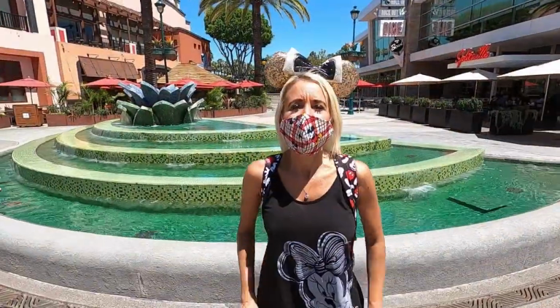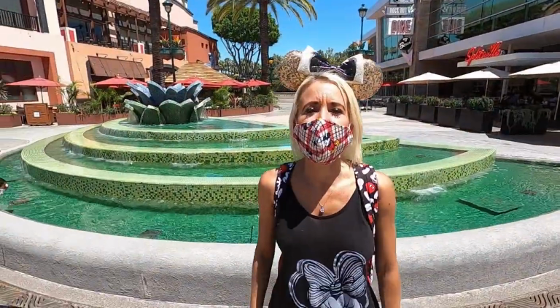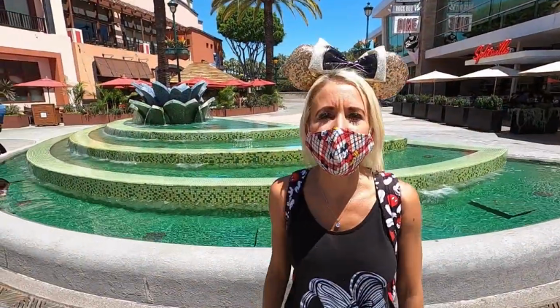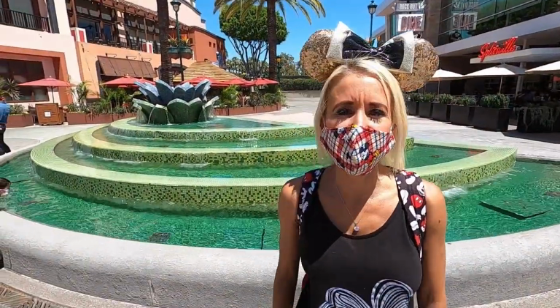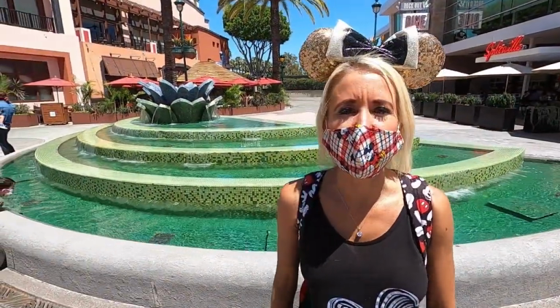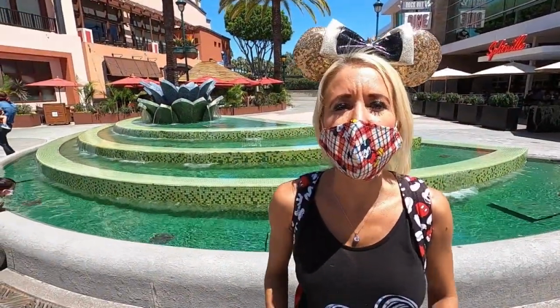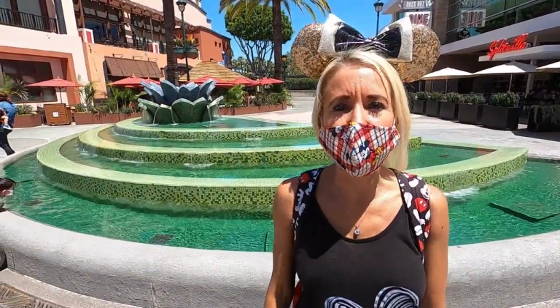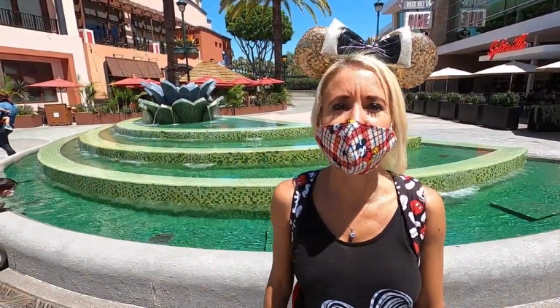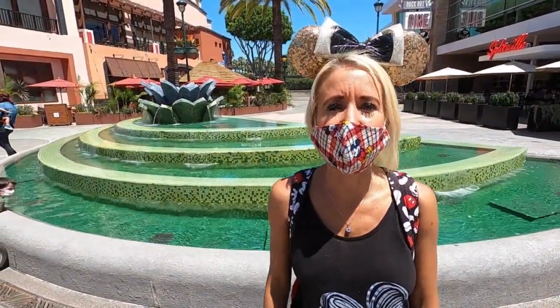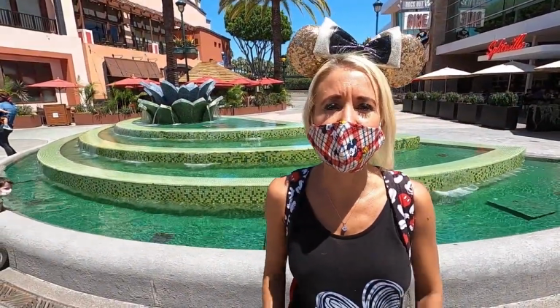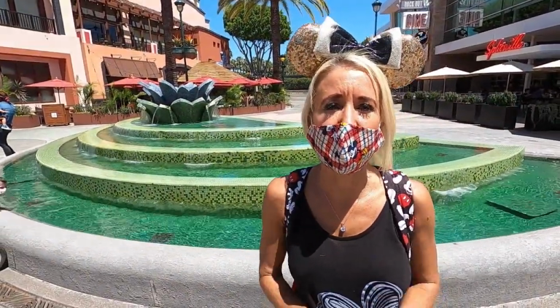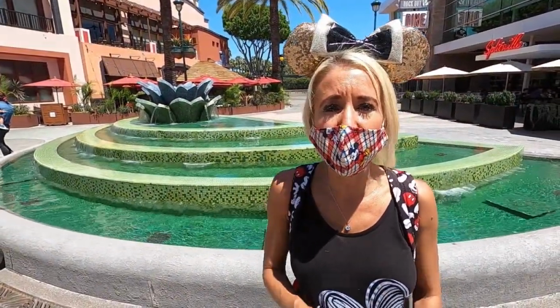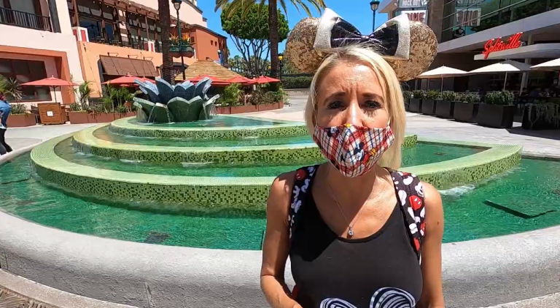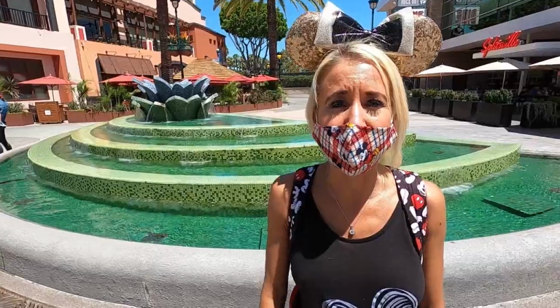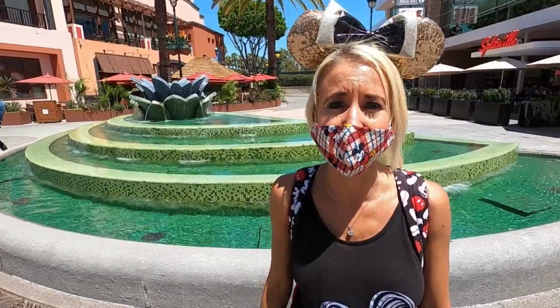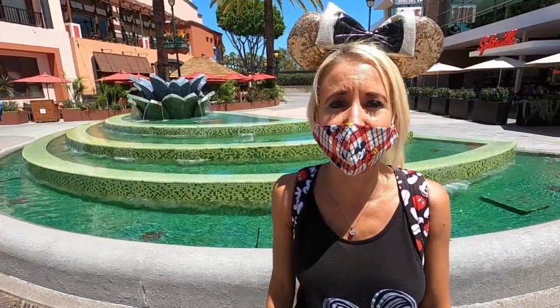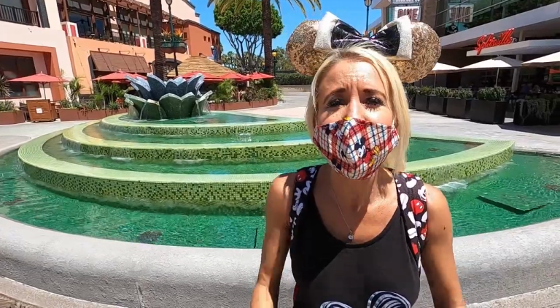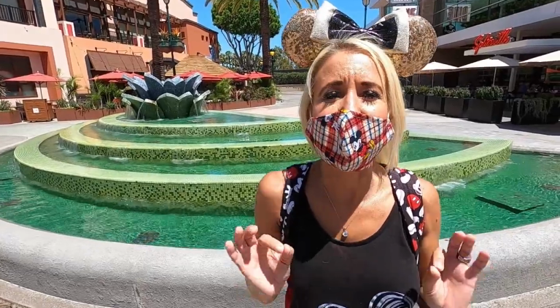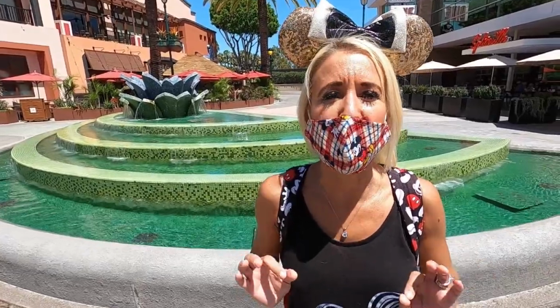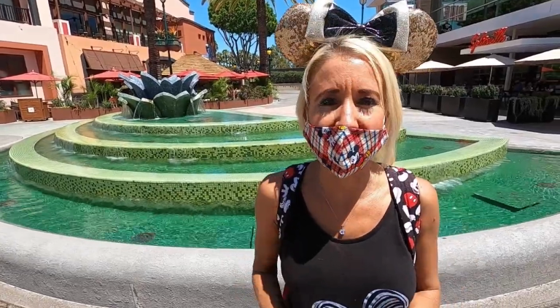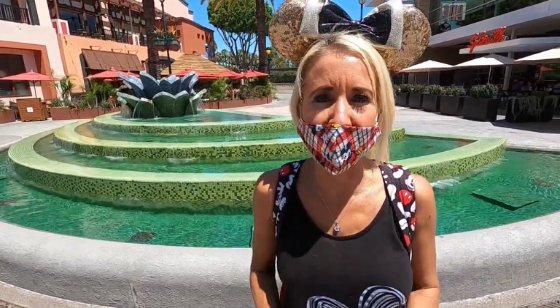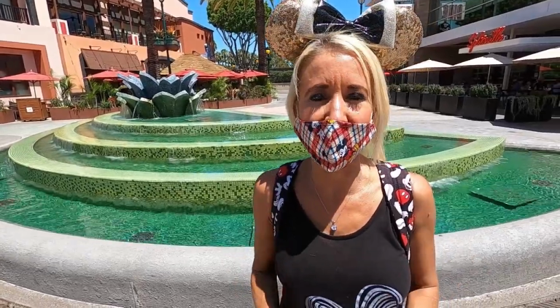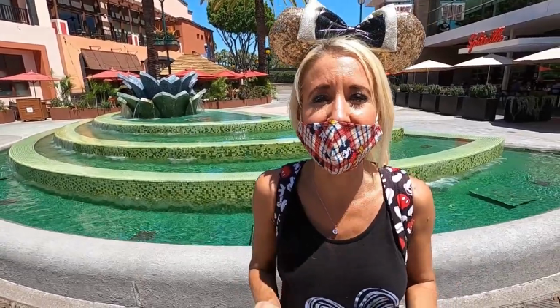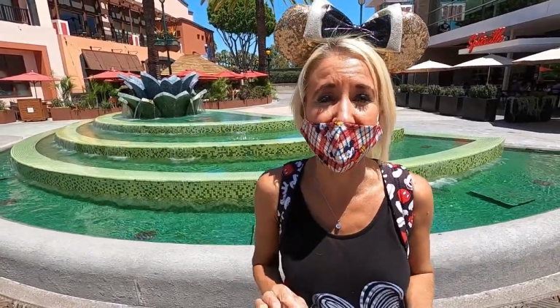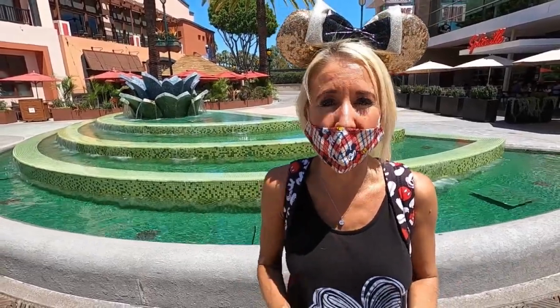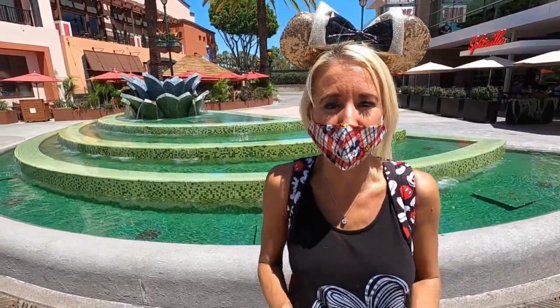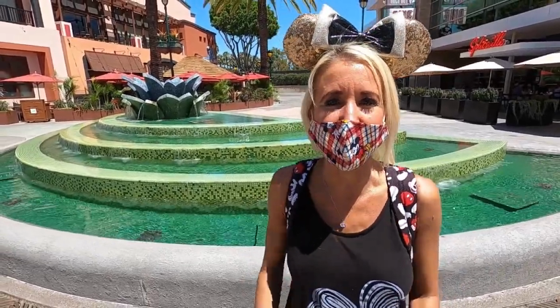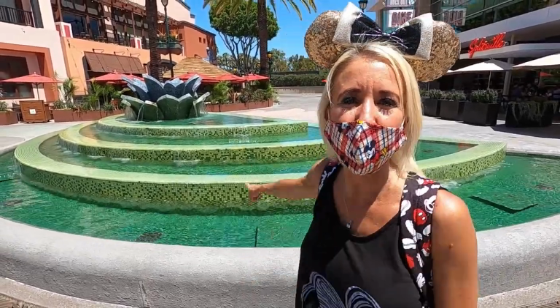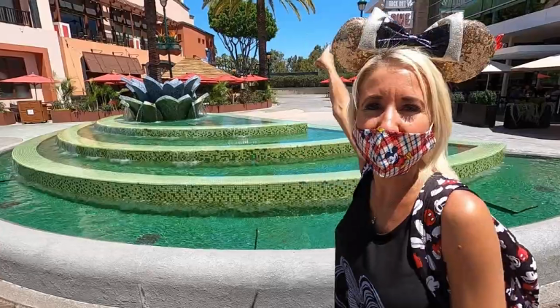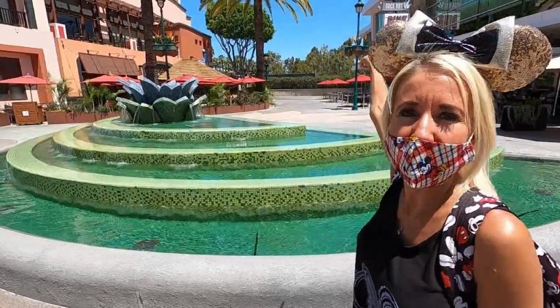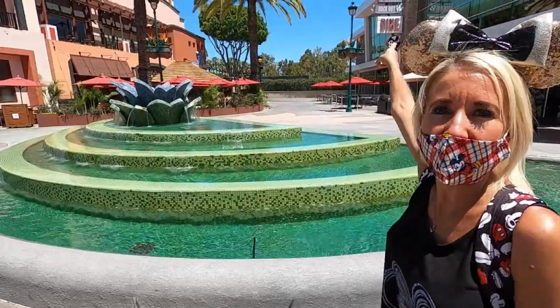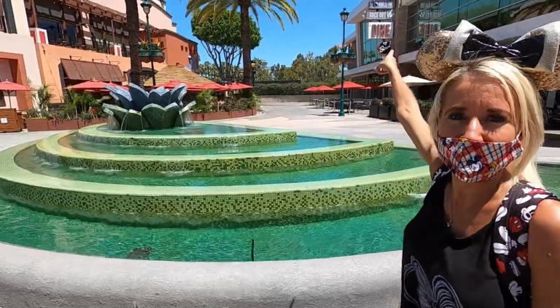Right here at this fountain, if you ever come to Downtown Disney but you're not paying to go into Disneyland, this is the best spot to come to see the fireworks at night right out that way.